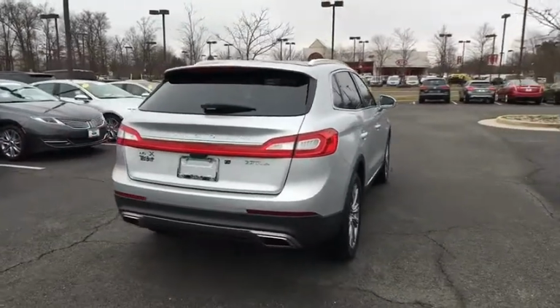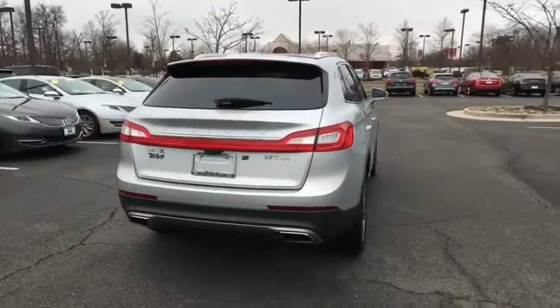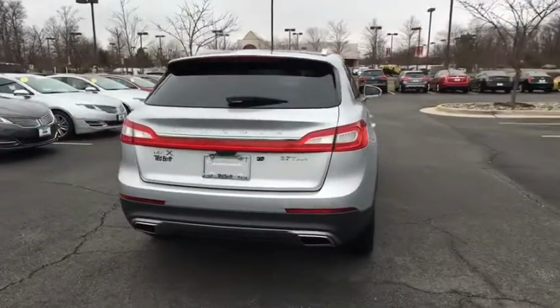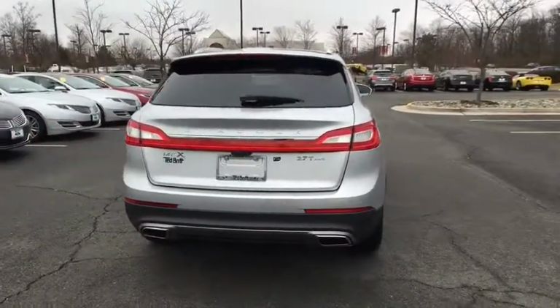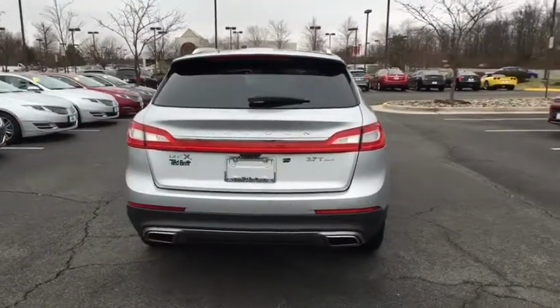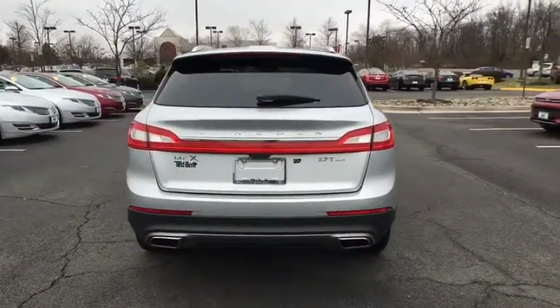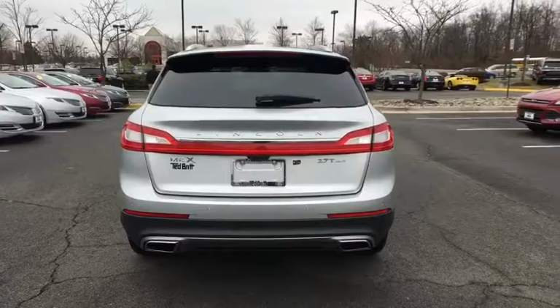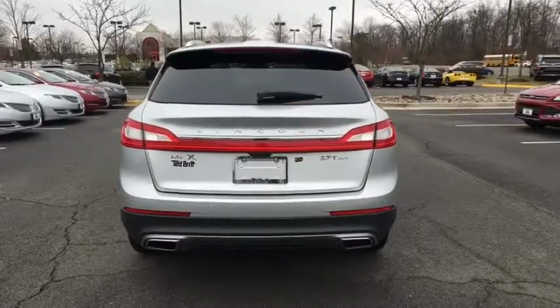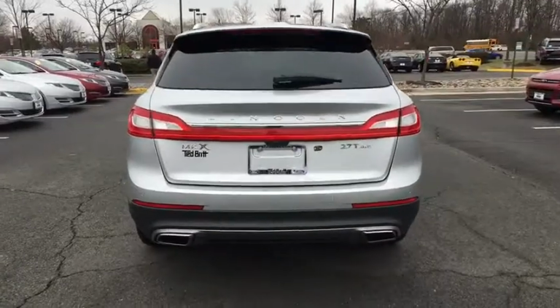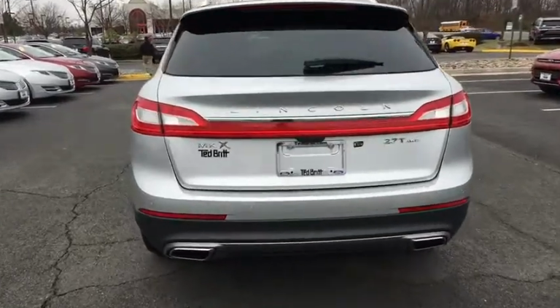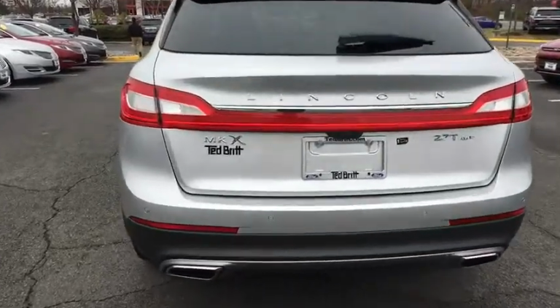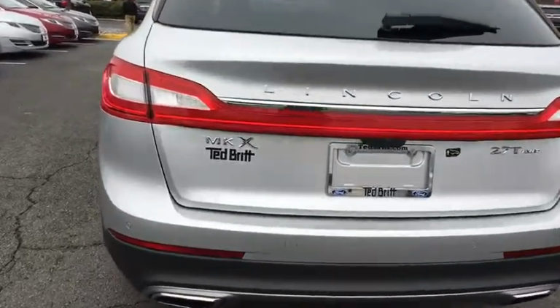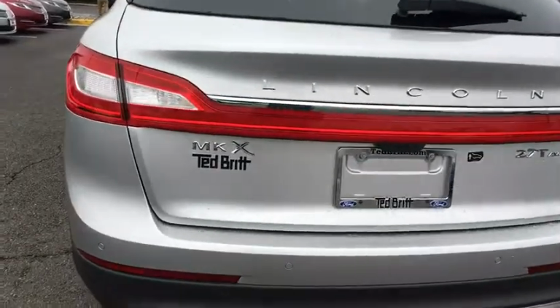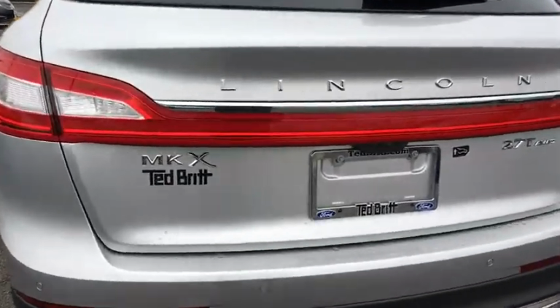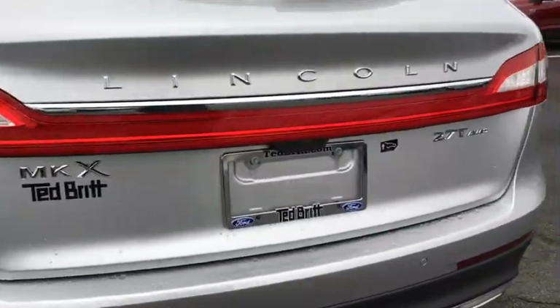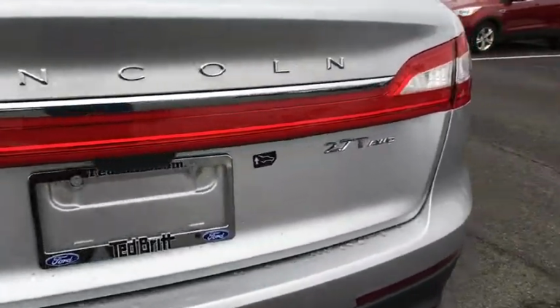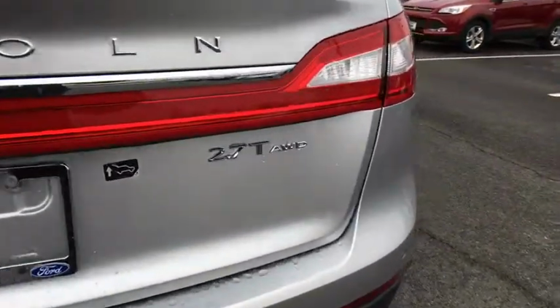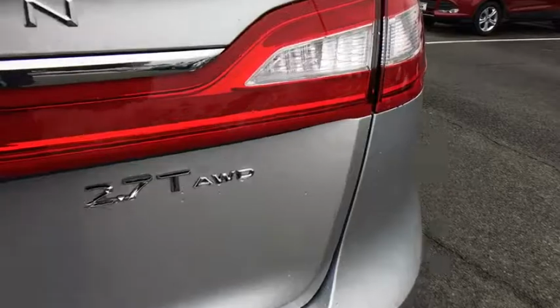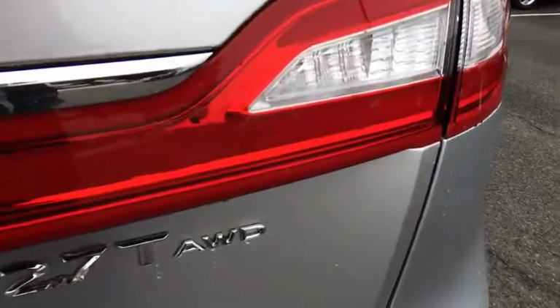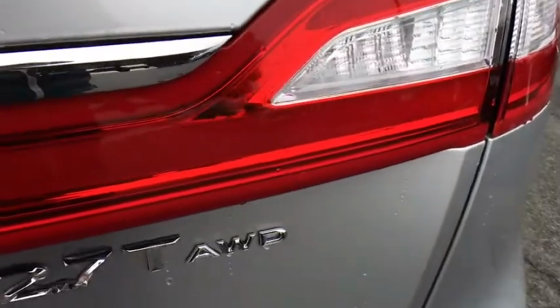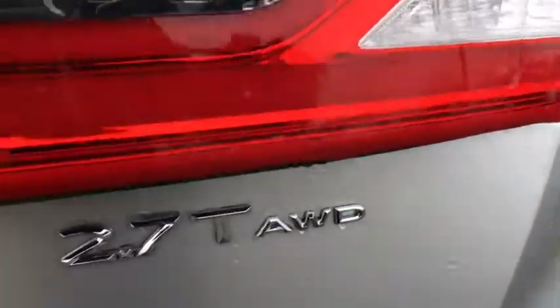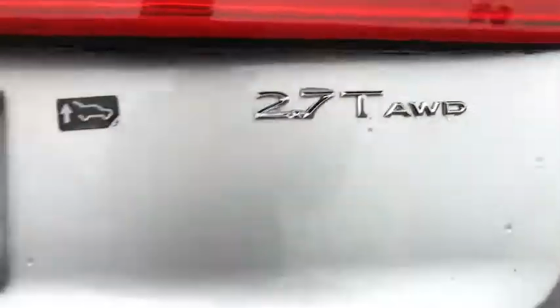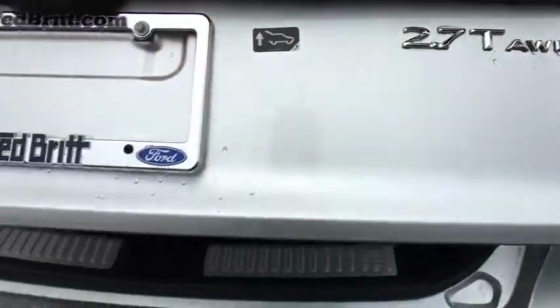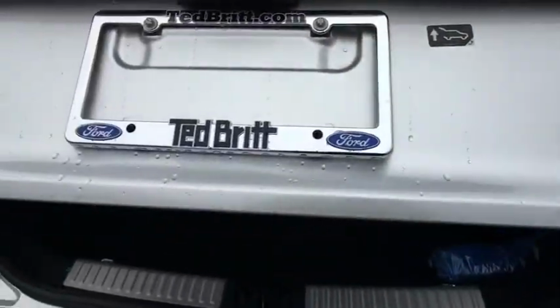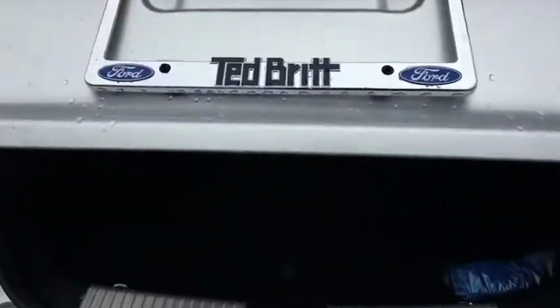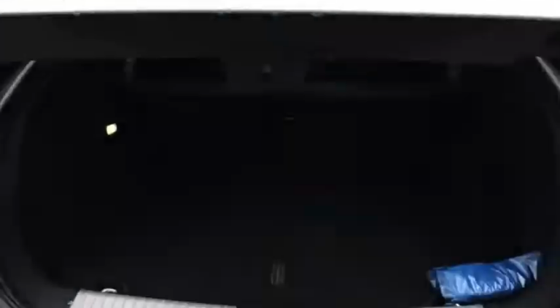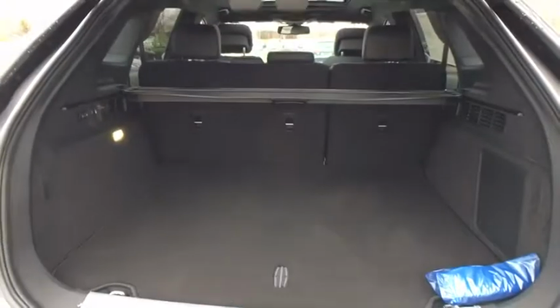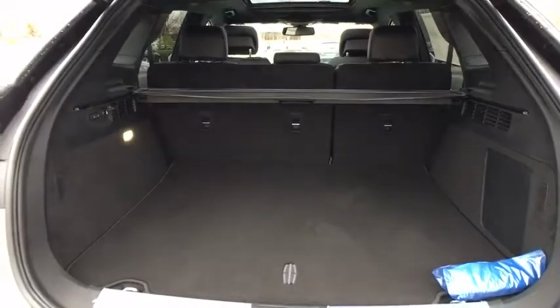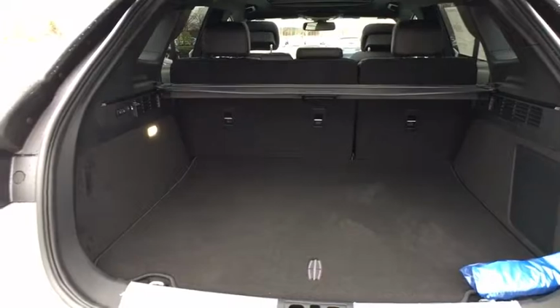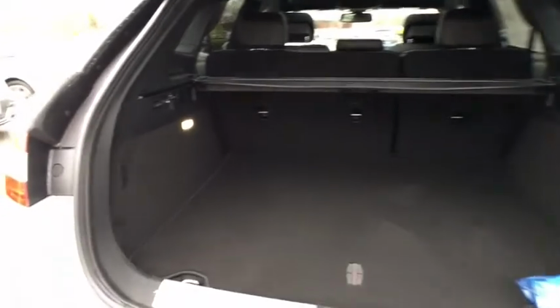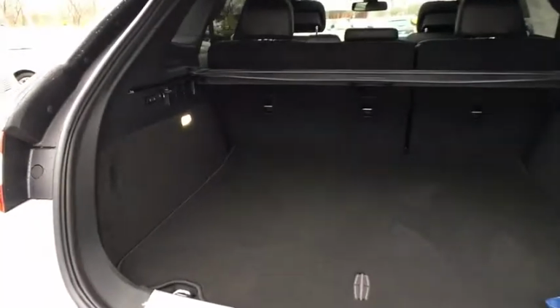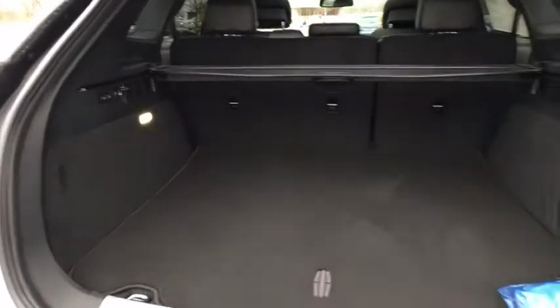Here are some of this vehicle's great options: traction control, navigation system, power passenger seat, dual airbags, alloy wheels, power steering, four-wheel disc brakes, active suspension system, AM/FM CD player with six speakers.